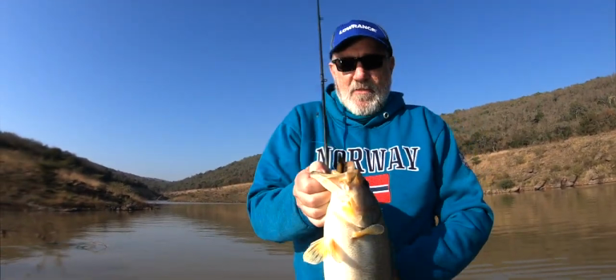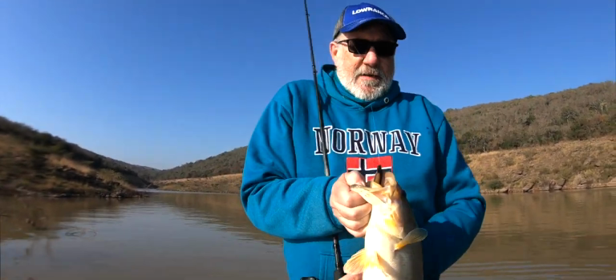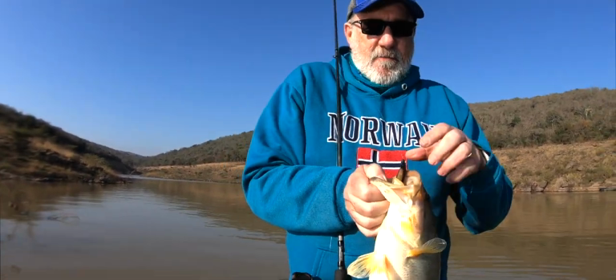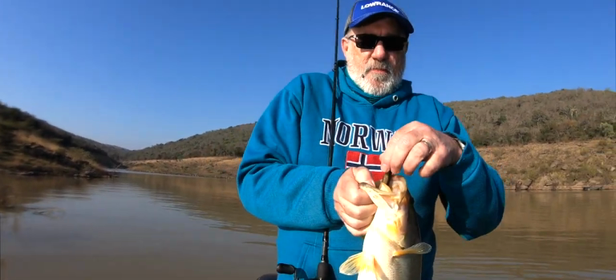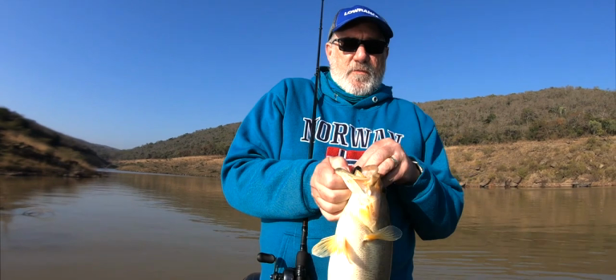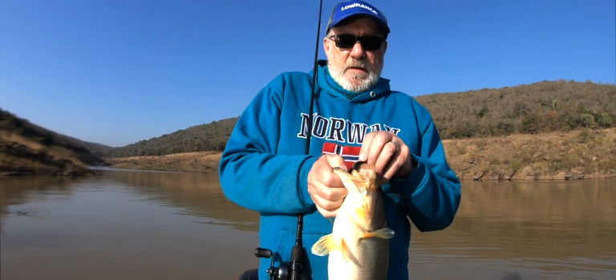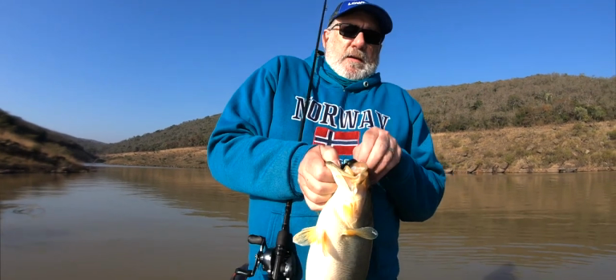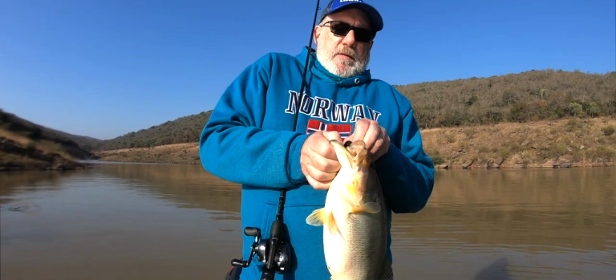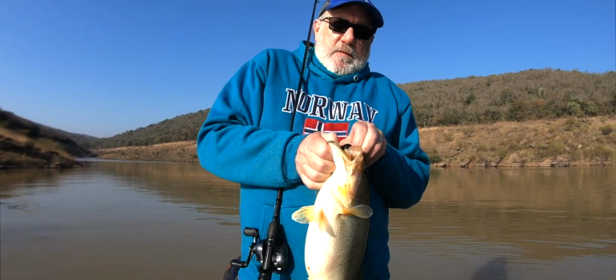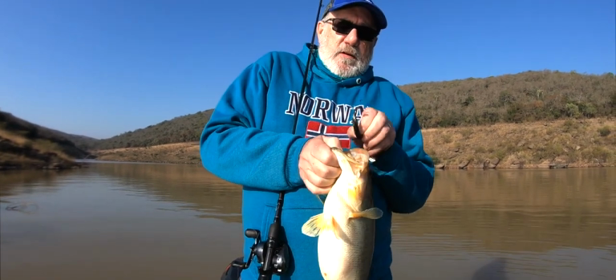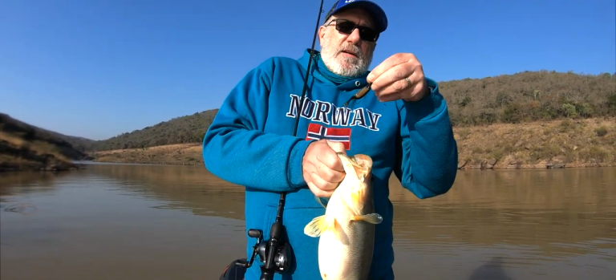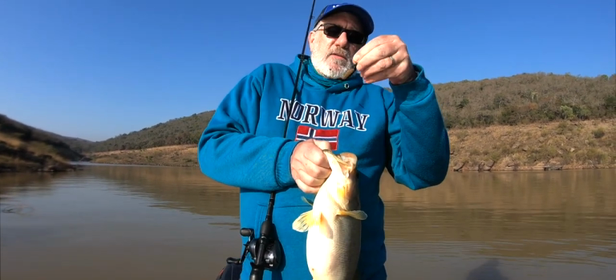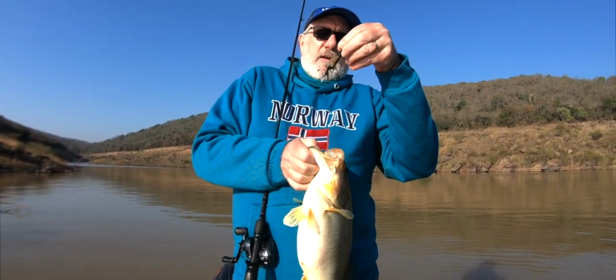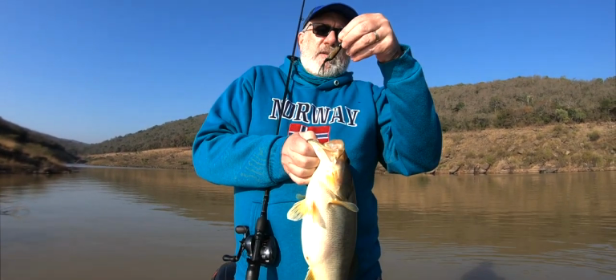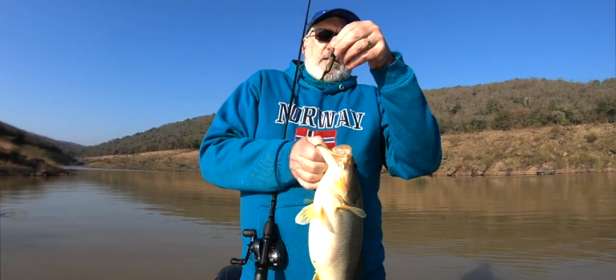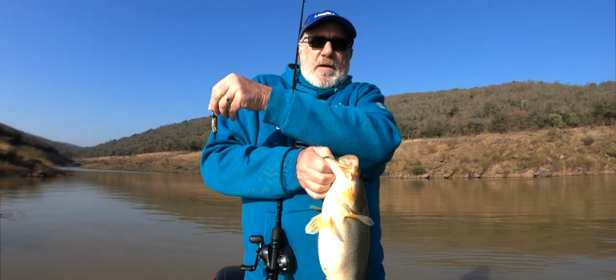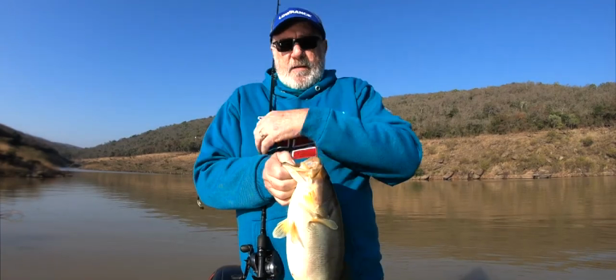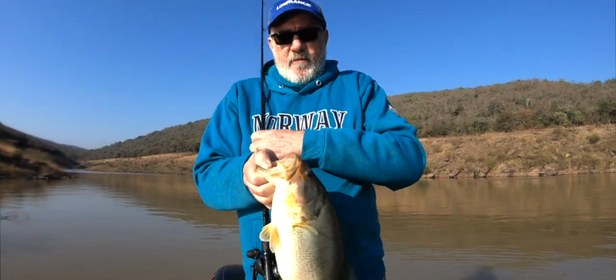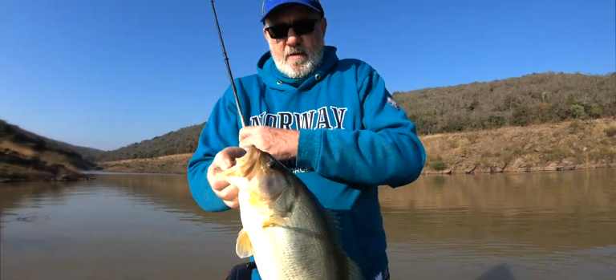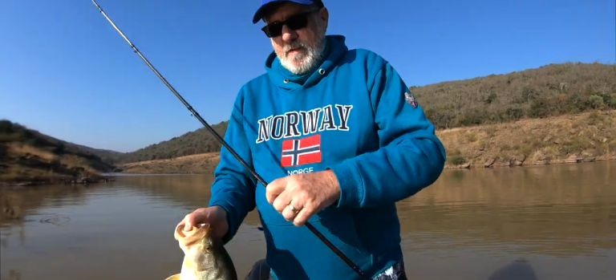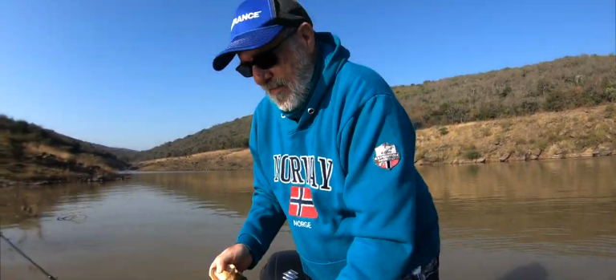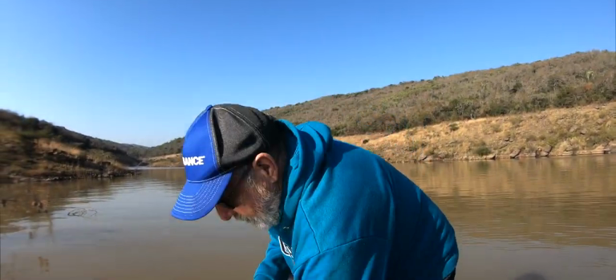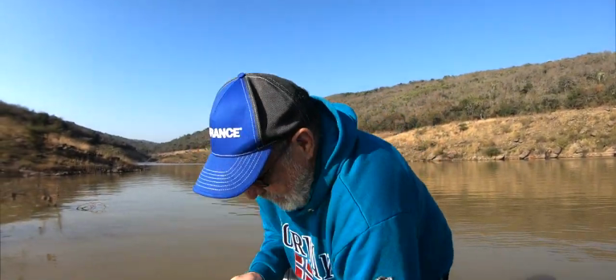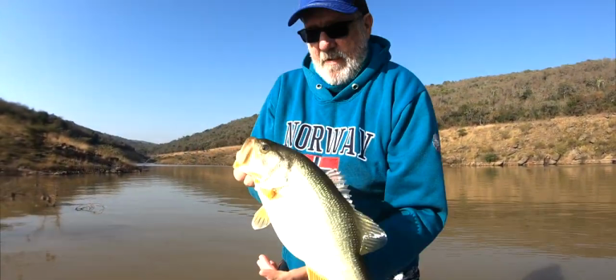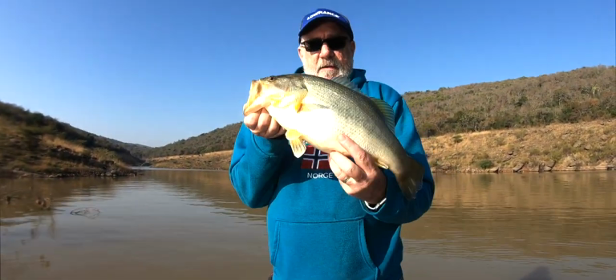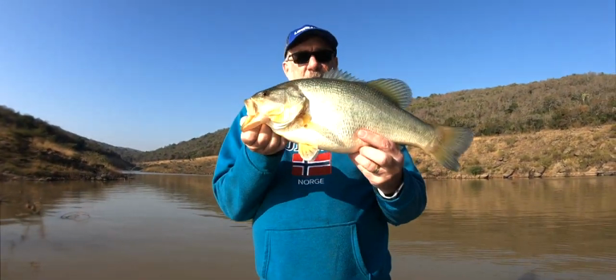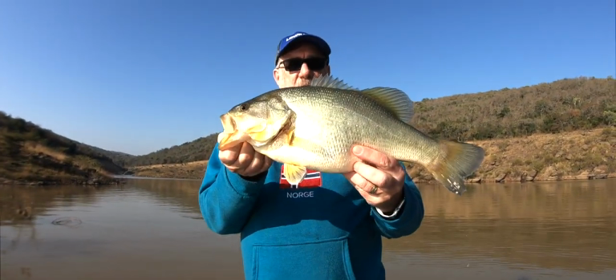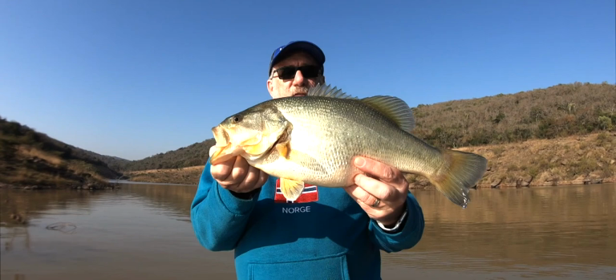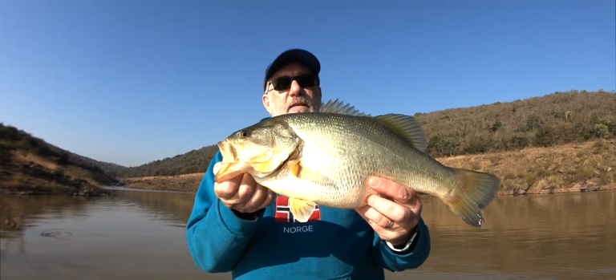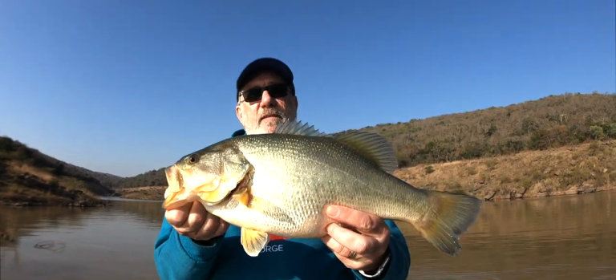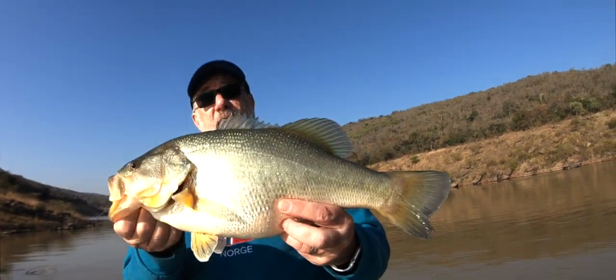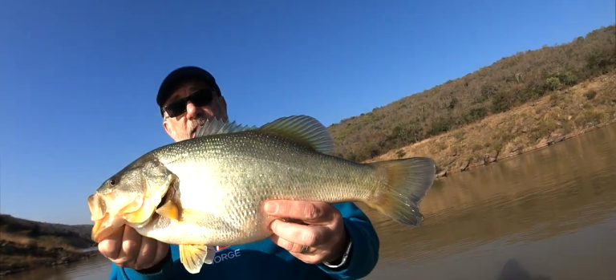Look at that! What a beautiful size 2/0 Gamakatsu custom-made fluke, and she is fat.